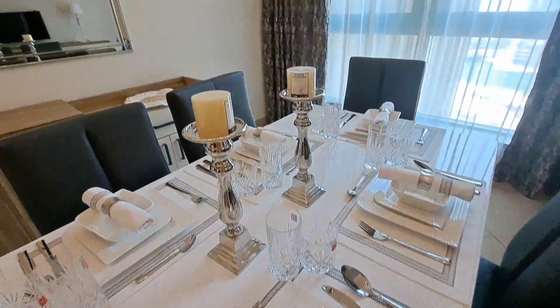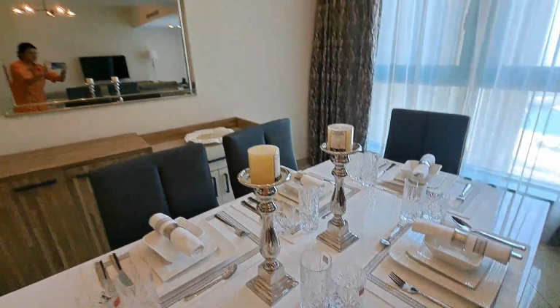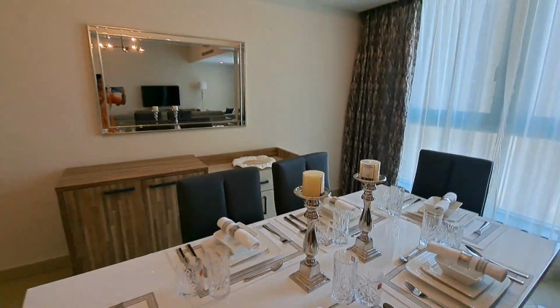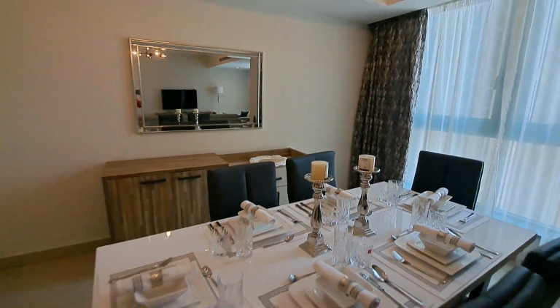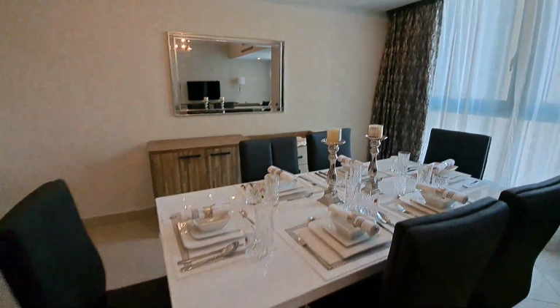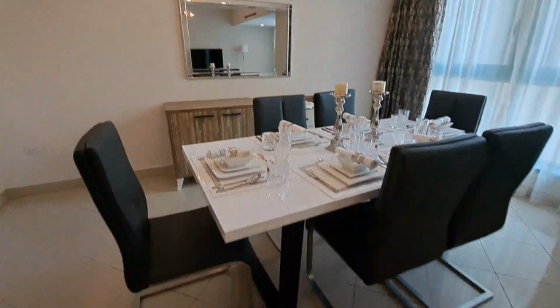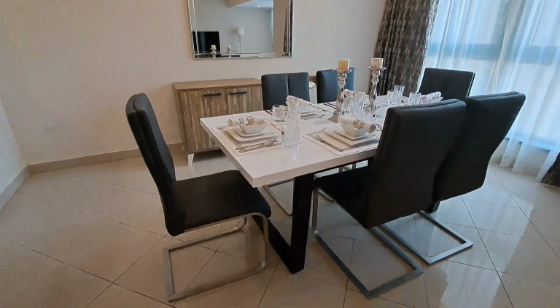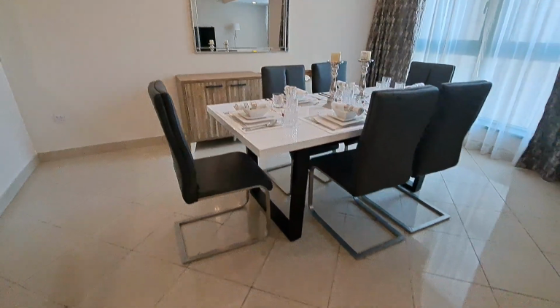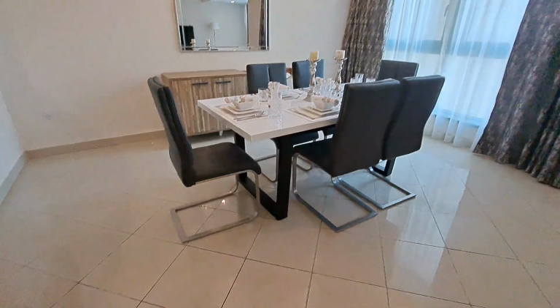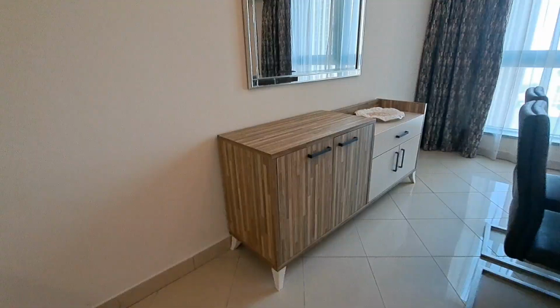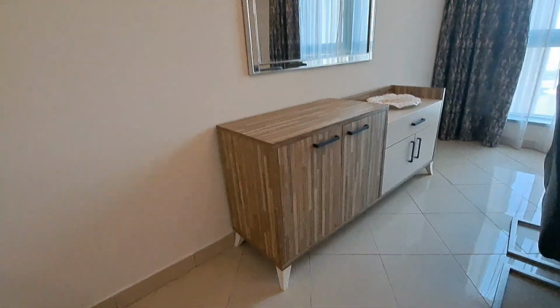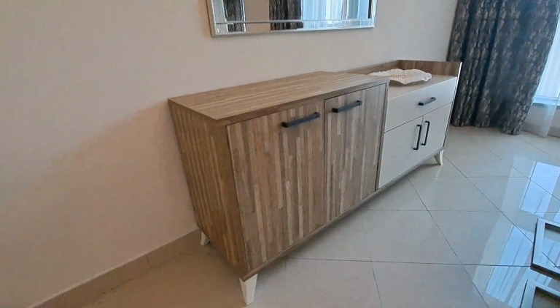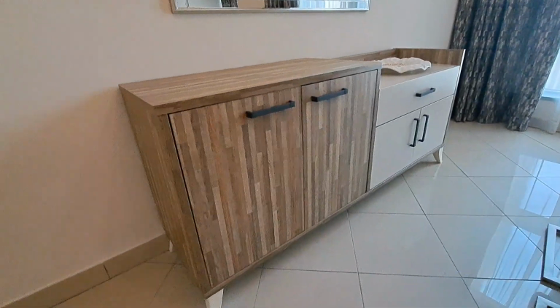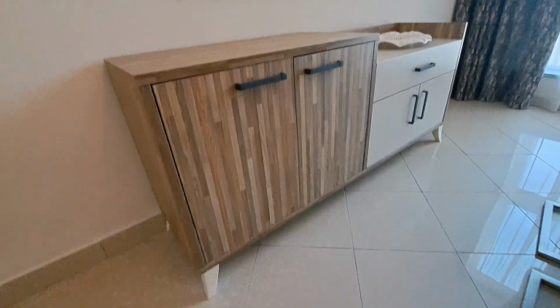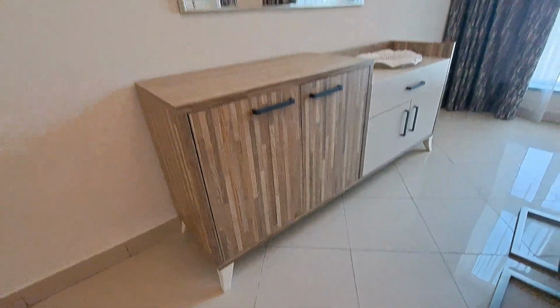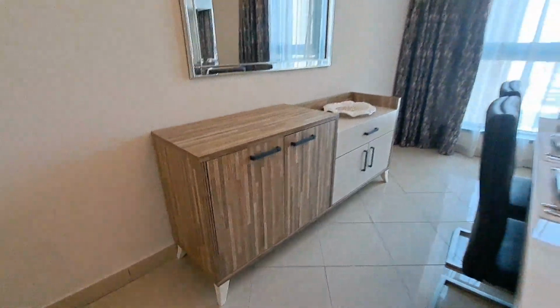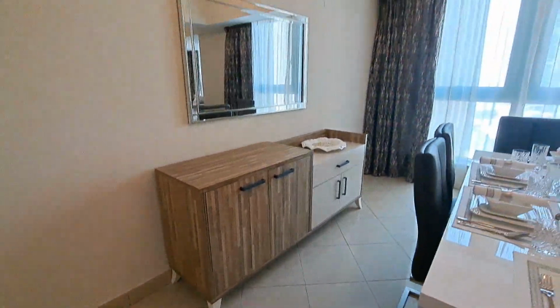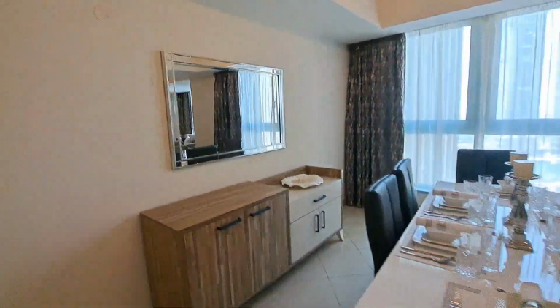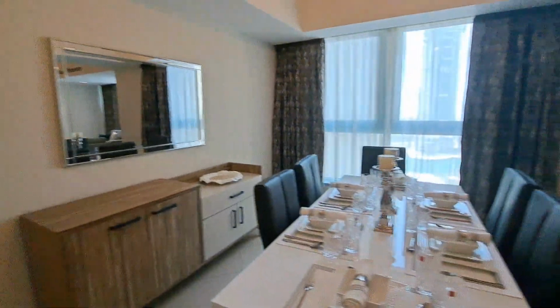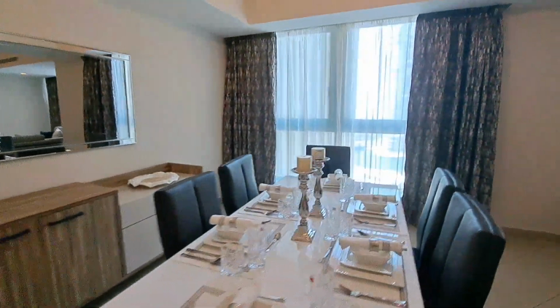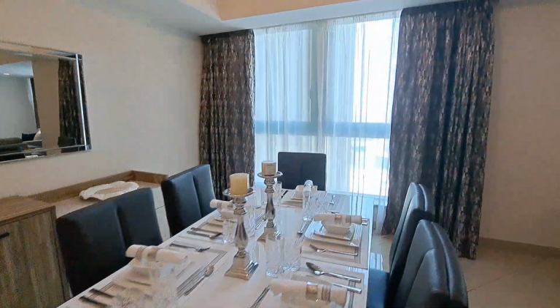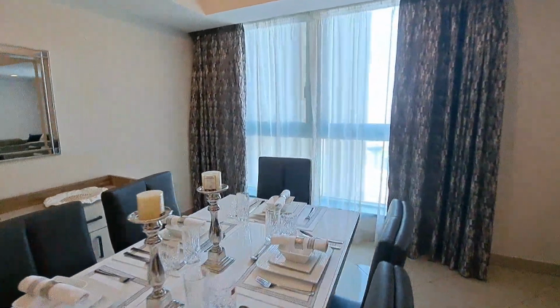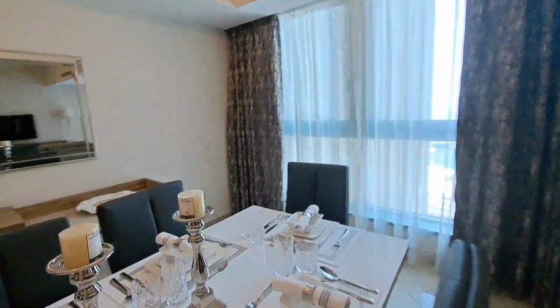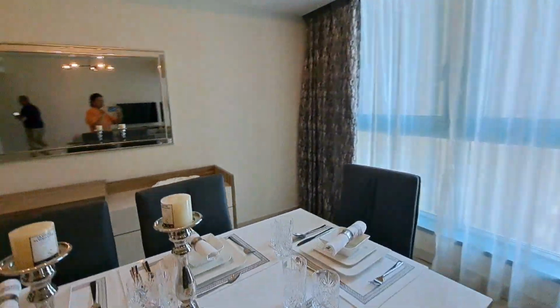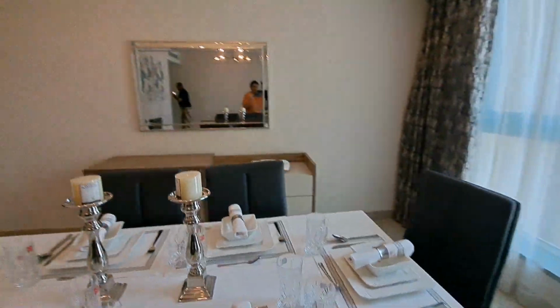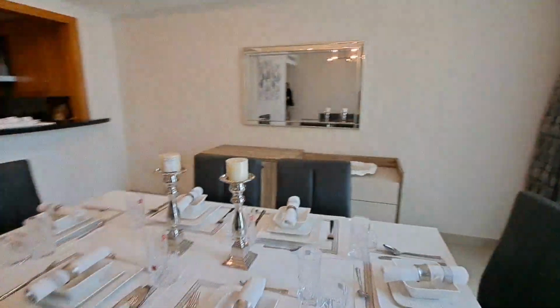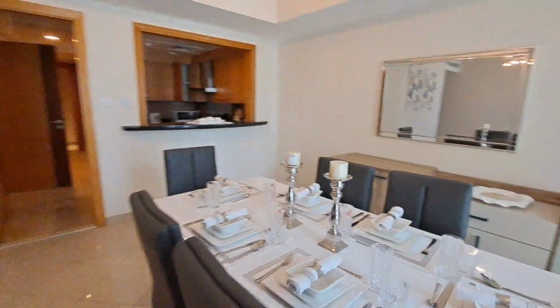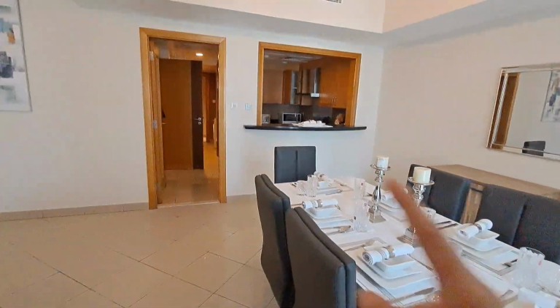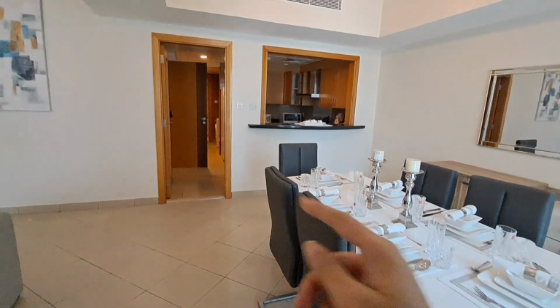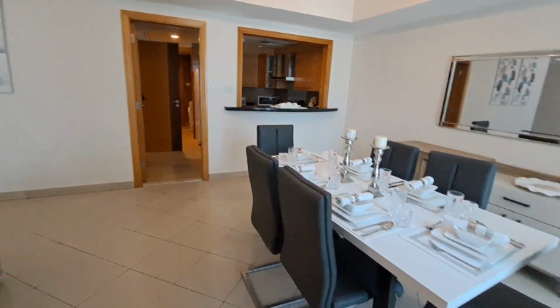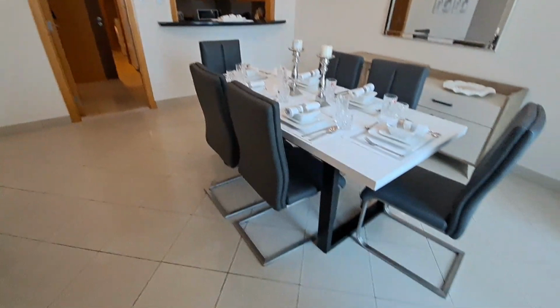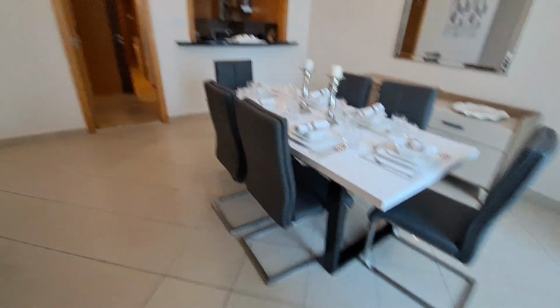The unit will come furnished exactly this way. The chairs pull back behind the dining space, and from there we move toward the kitchen.